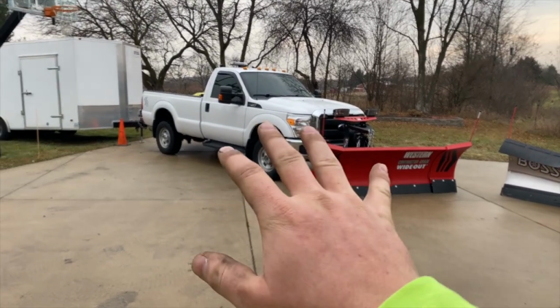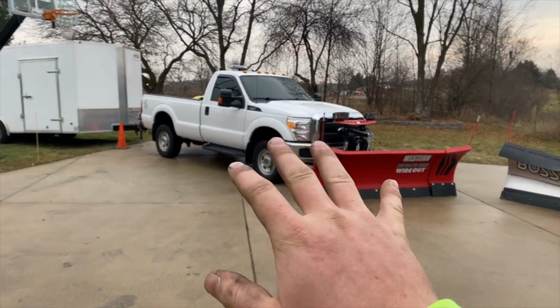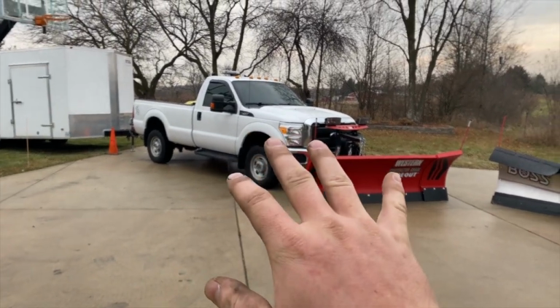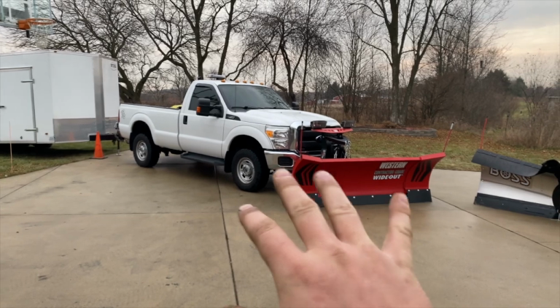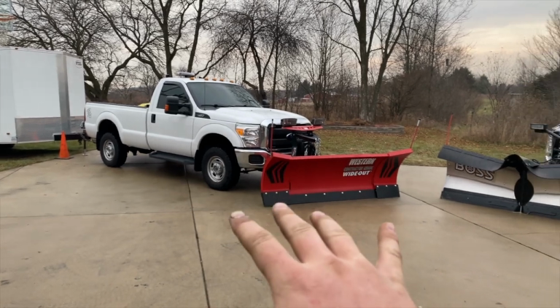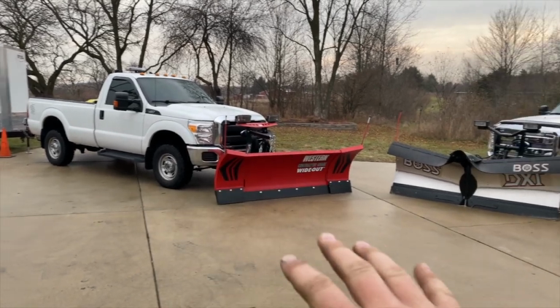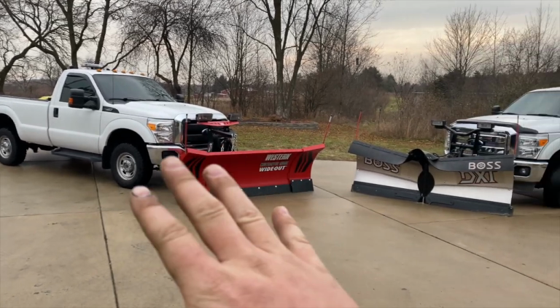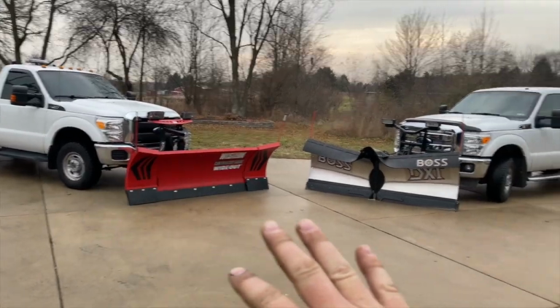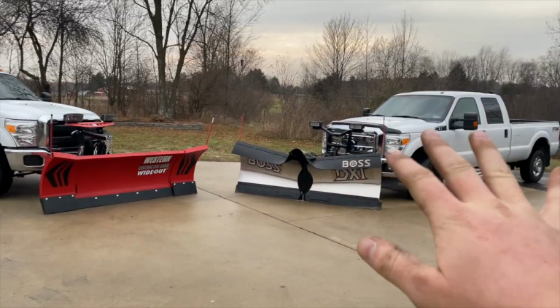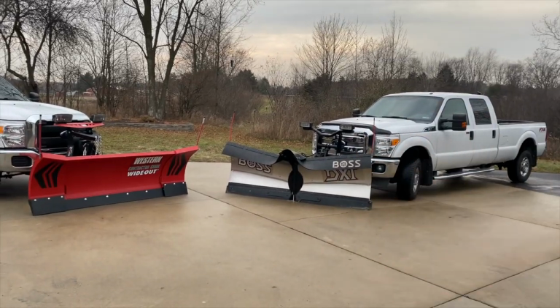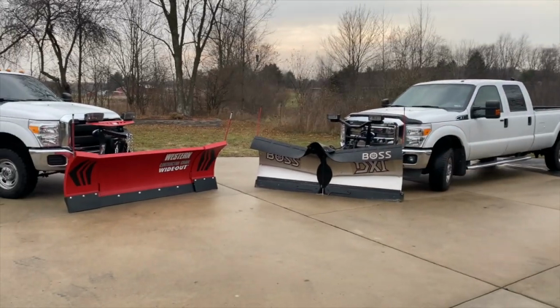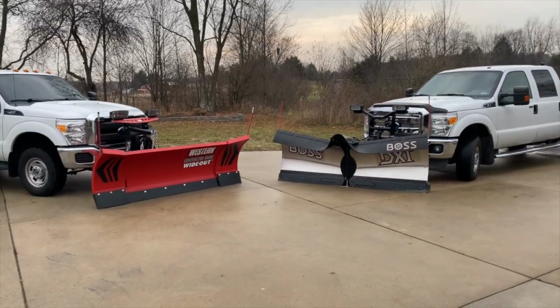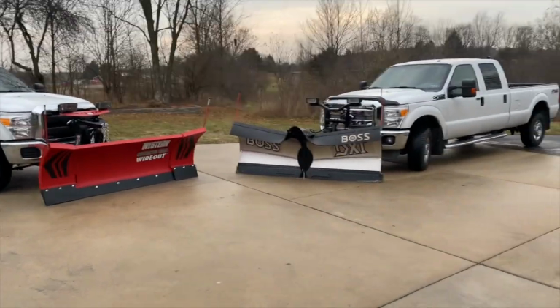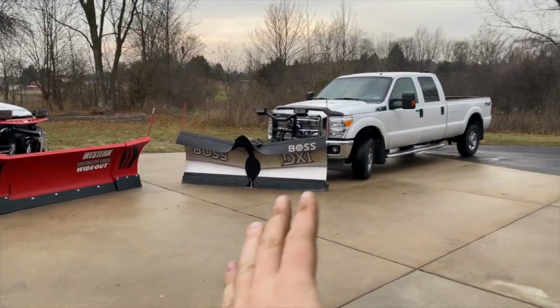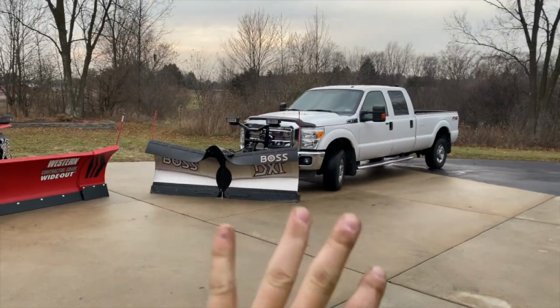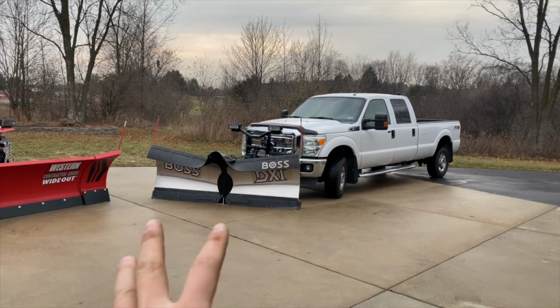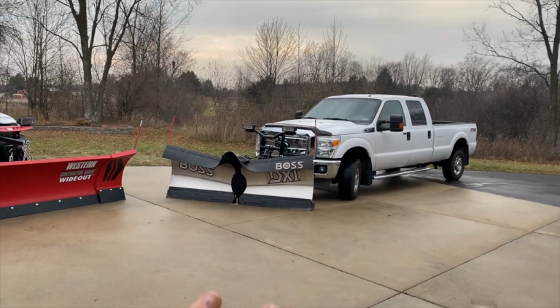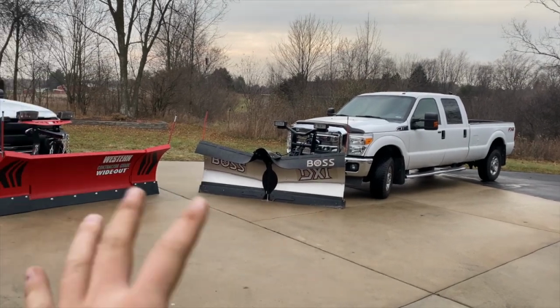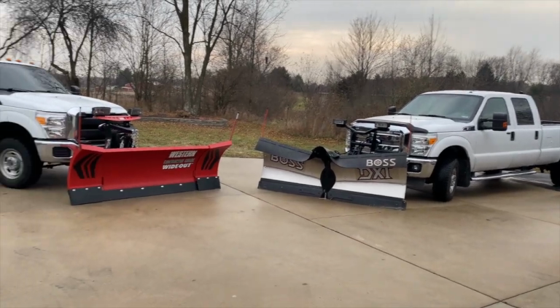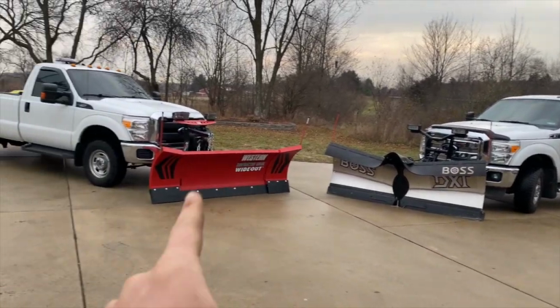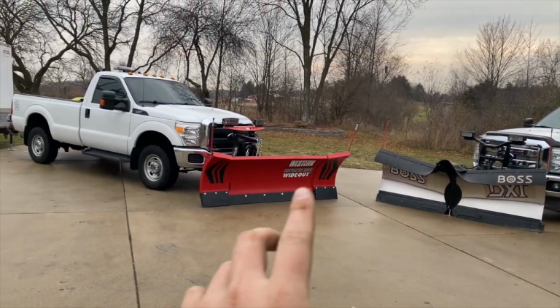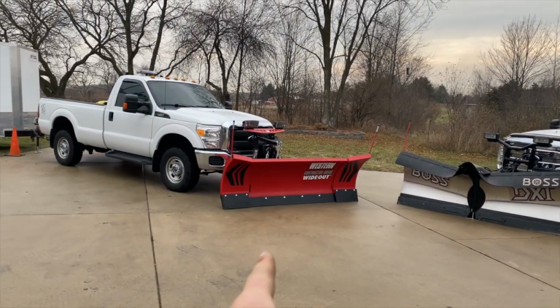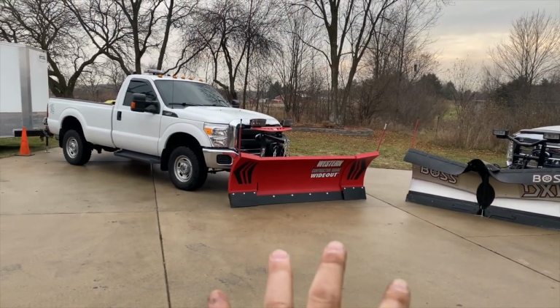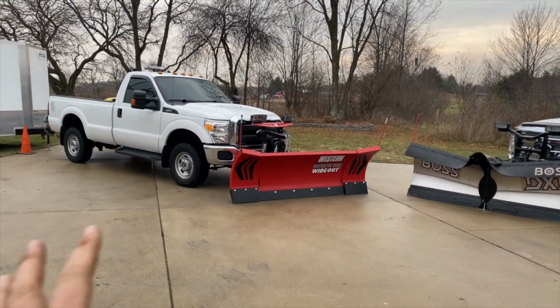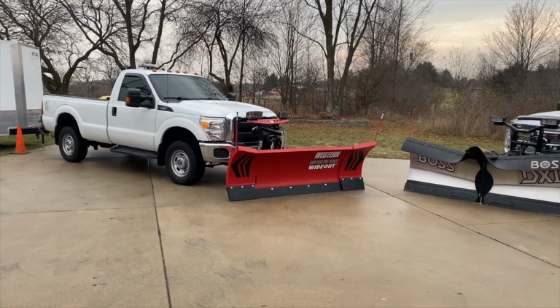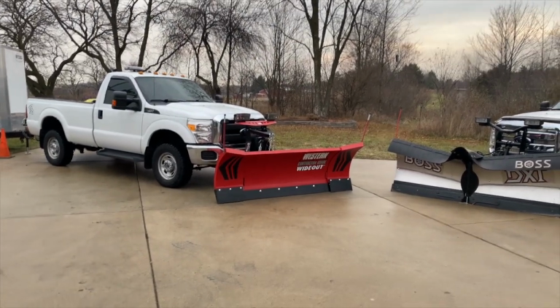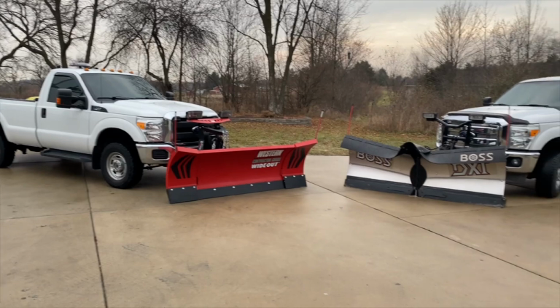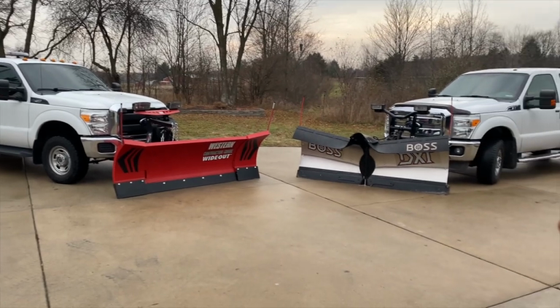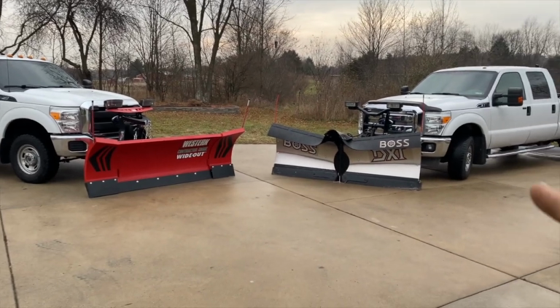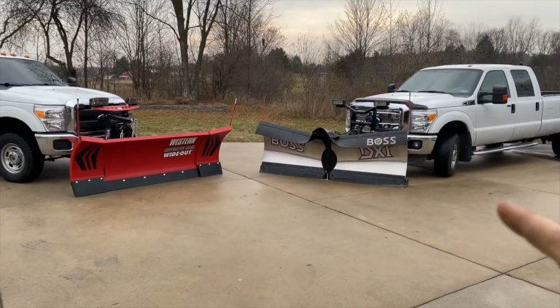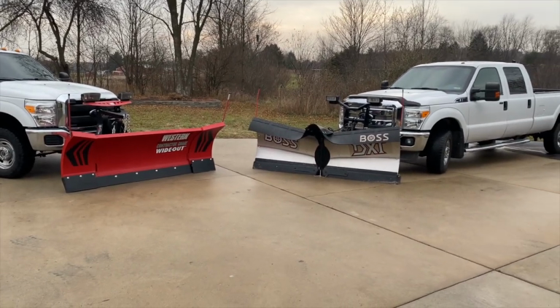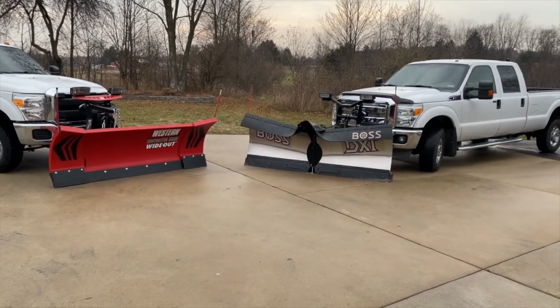I'm going out in that truck plowing, and if this breaks down I'm using this truck. It's a crew cab long bed — wouldn't be the best to plow with, but it is what it is. The Wide Out starts at eight feet and extends to ten feet; the DXT is eight foot two stainless.